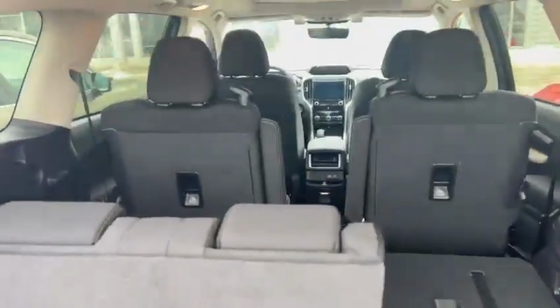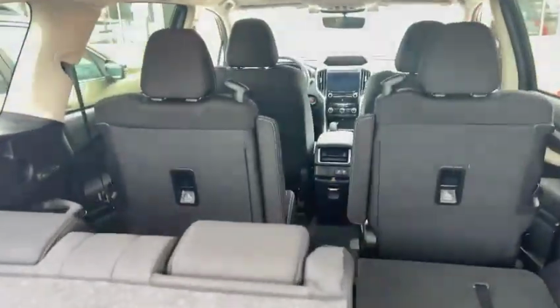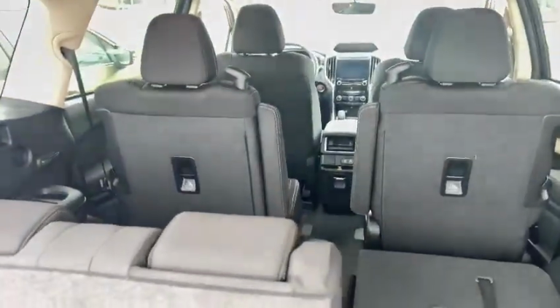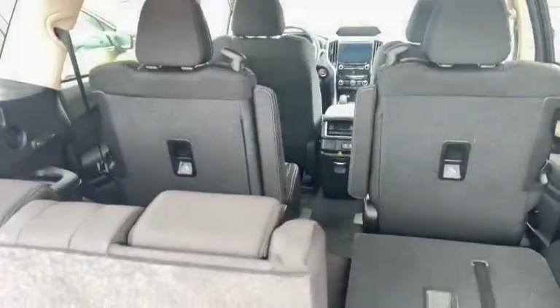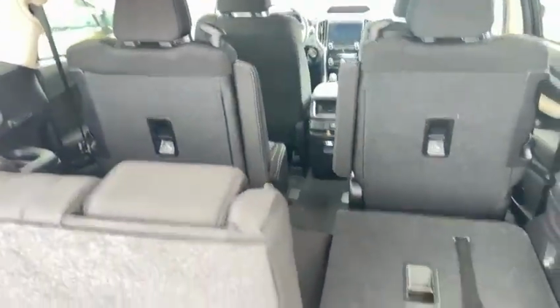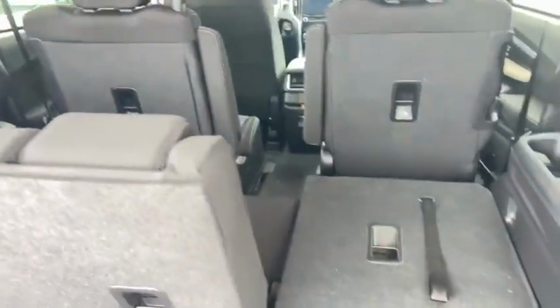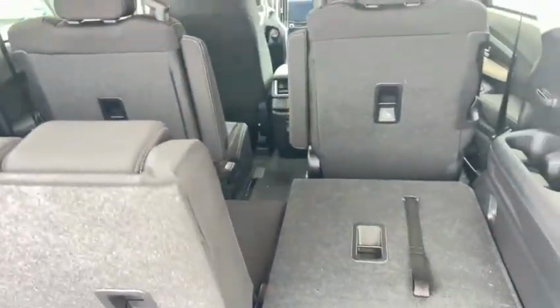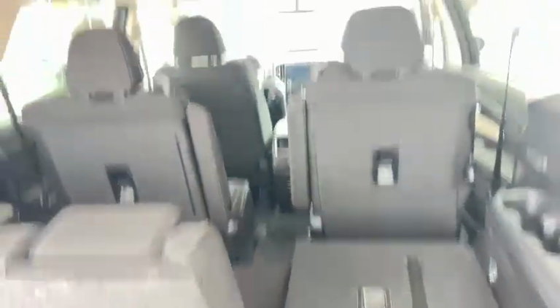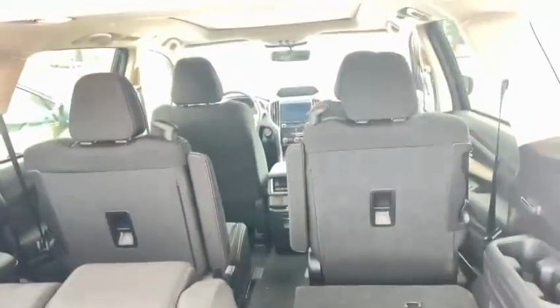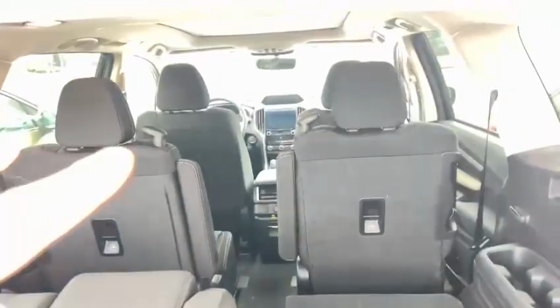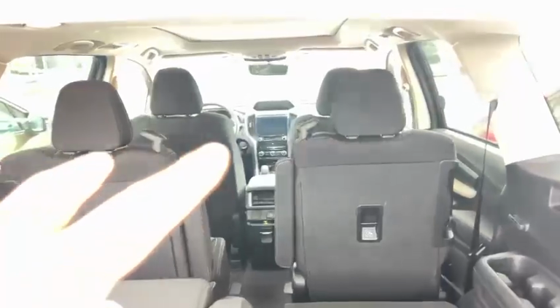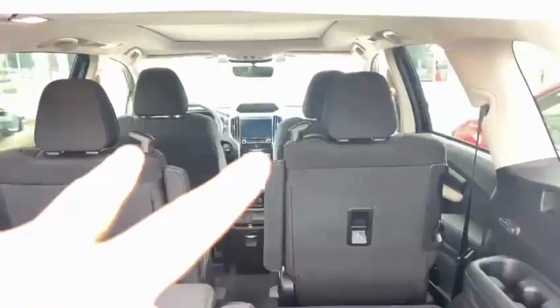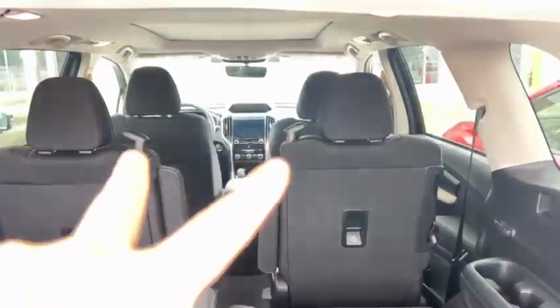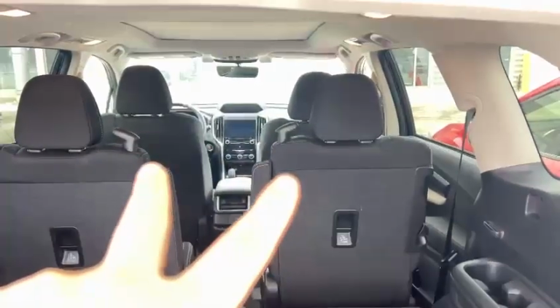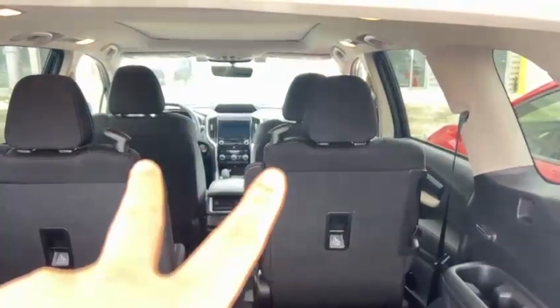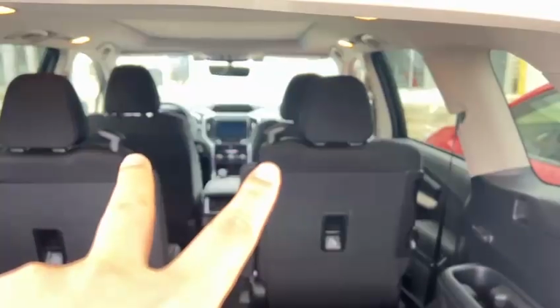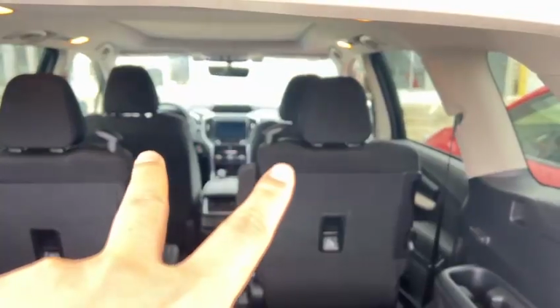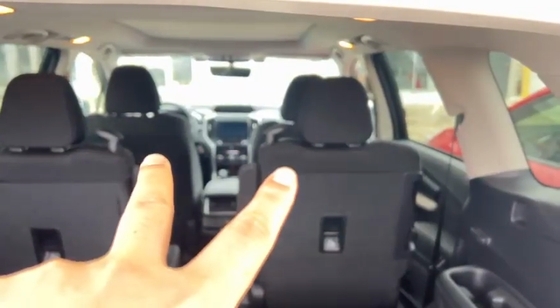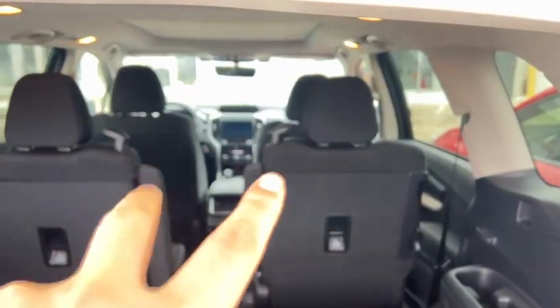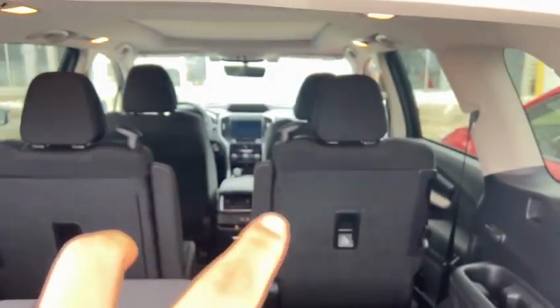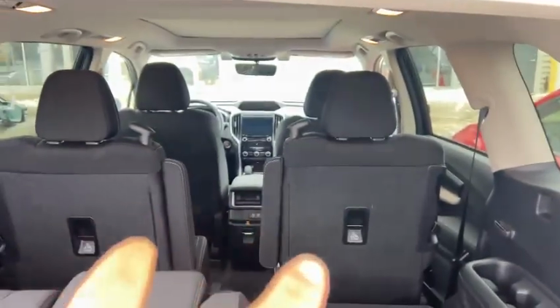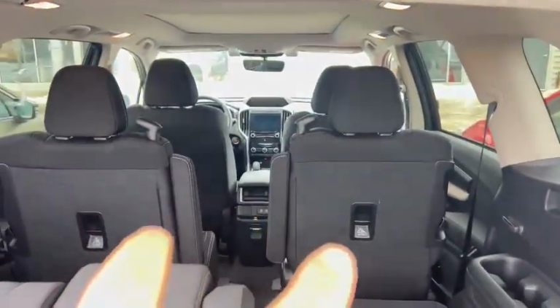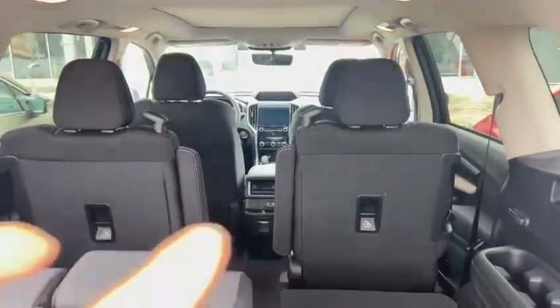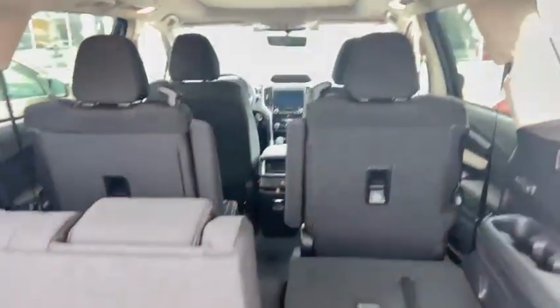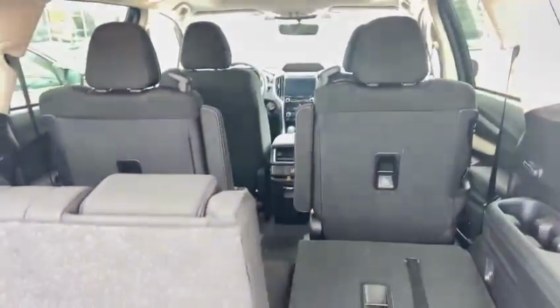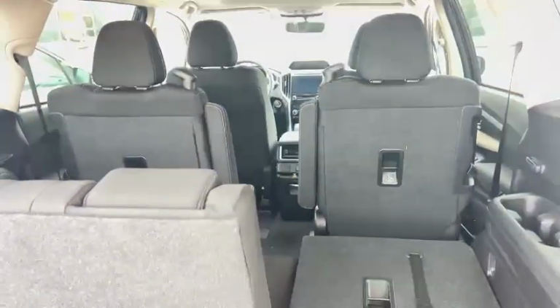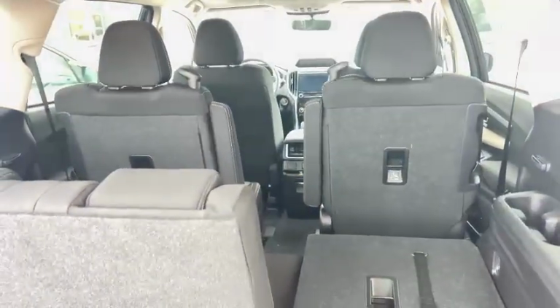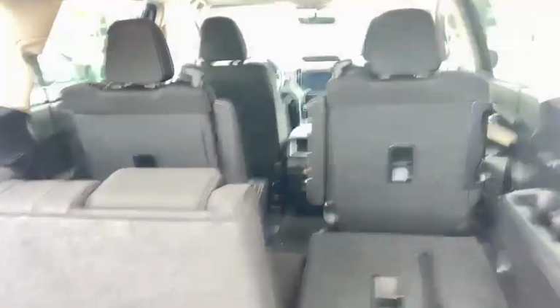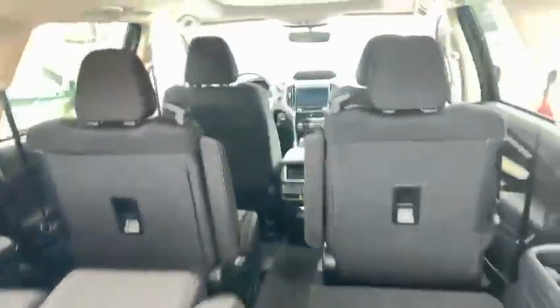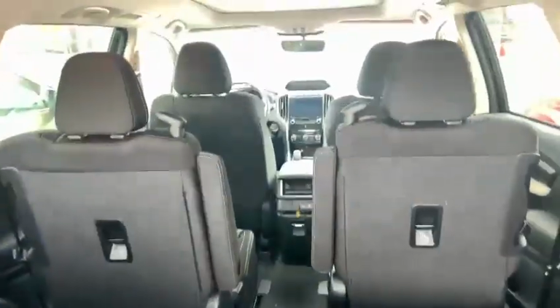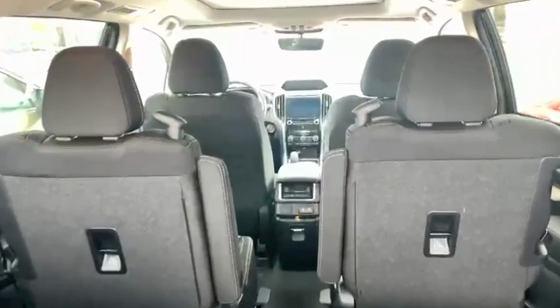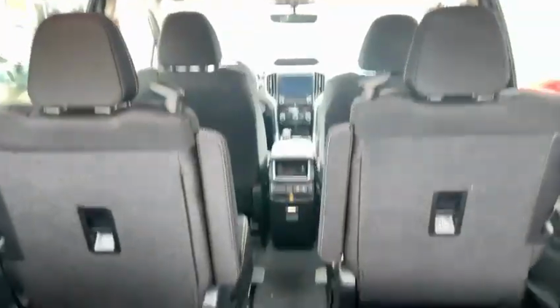Here's all the interior. So for the two in the front, two in the middle, and three in the back. And it's captain chairs.